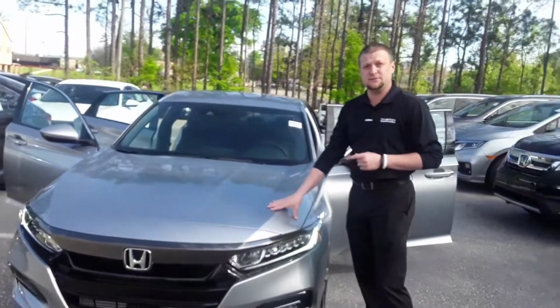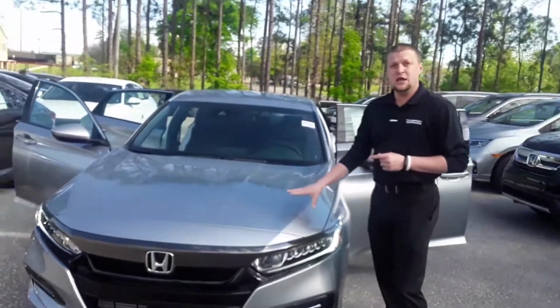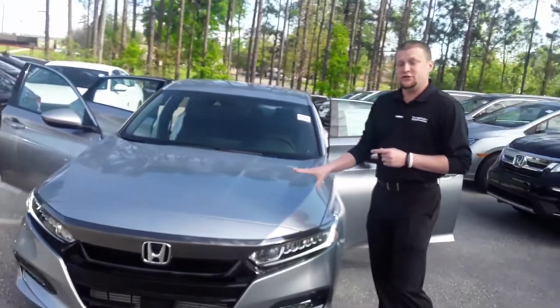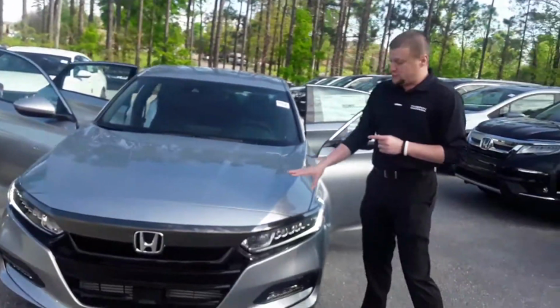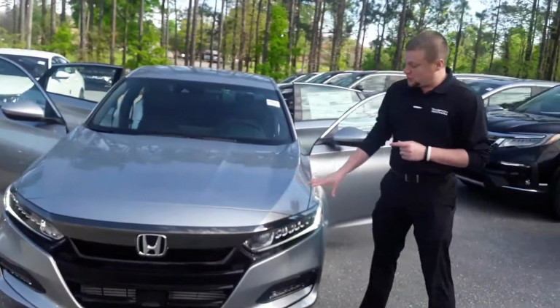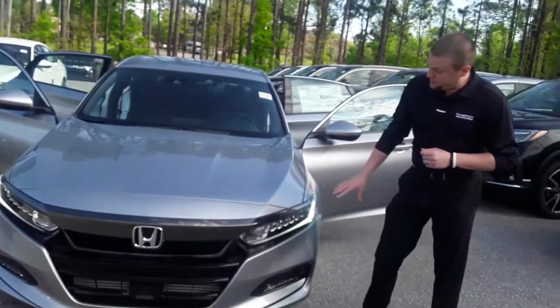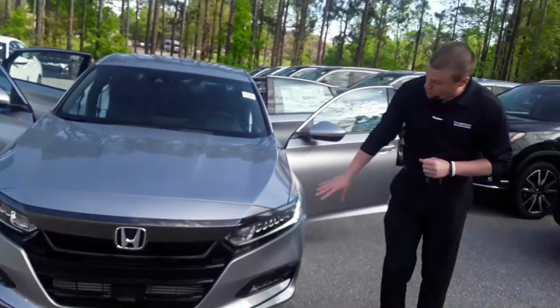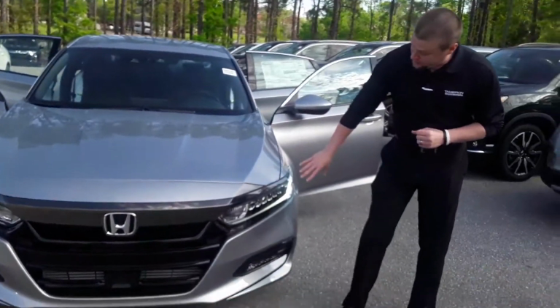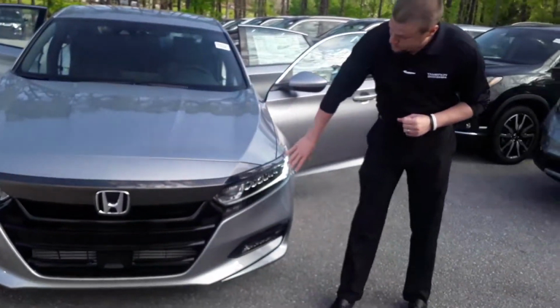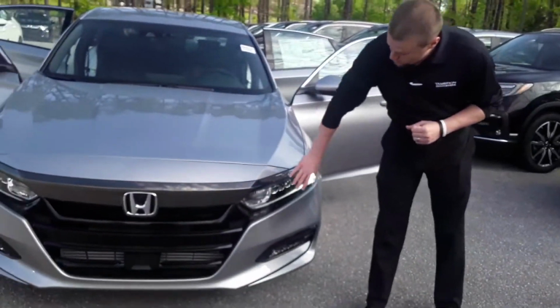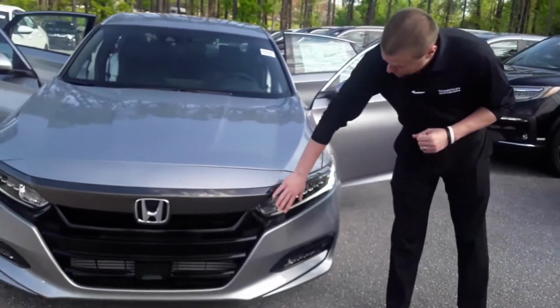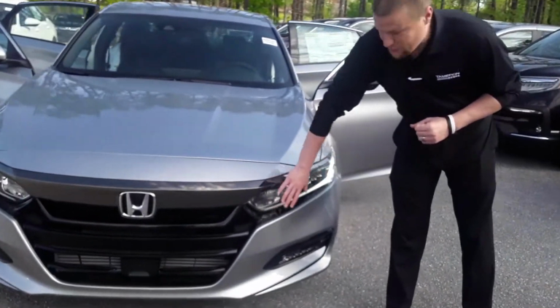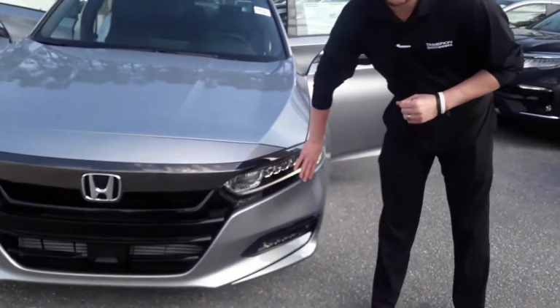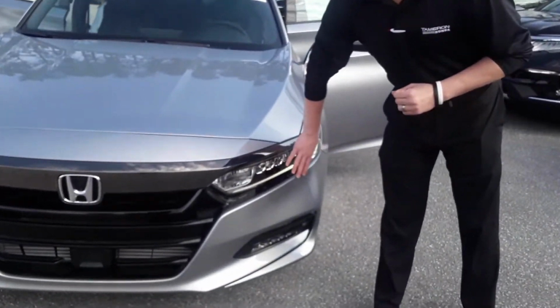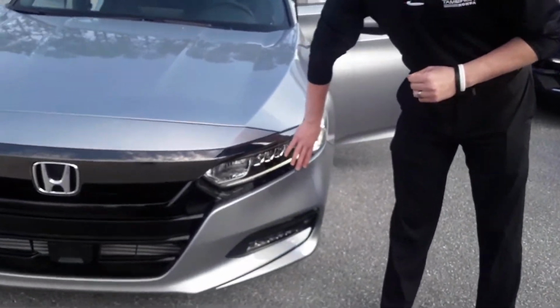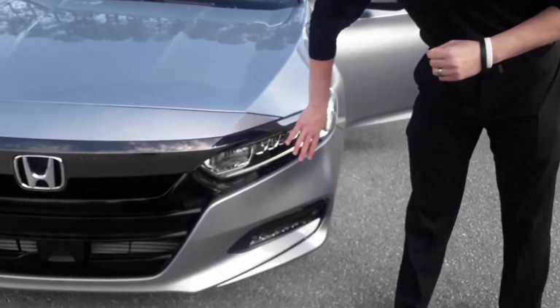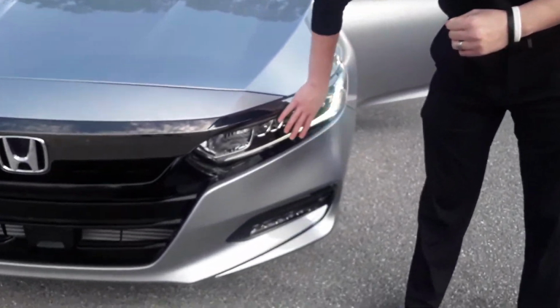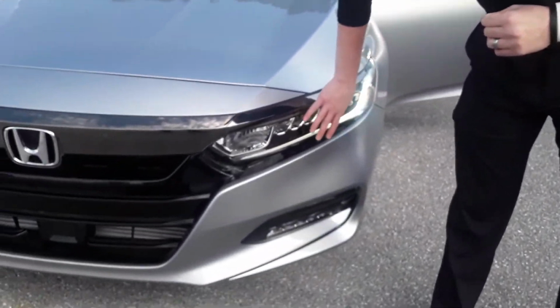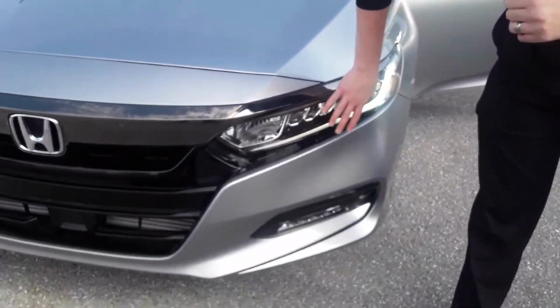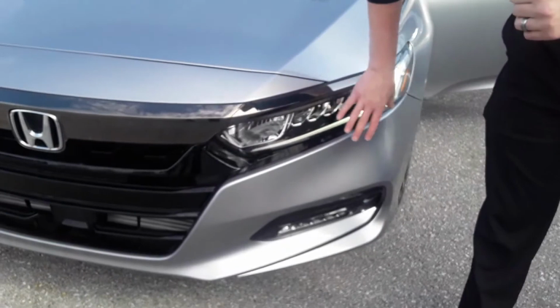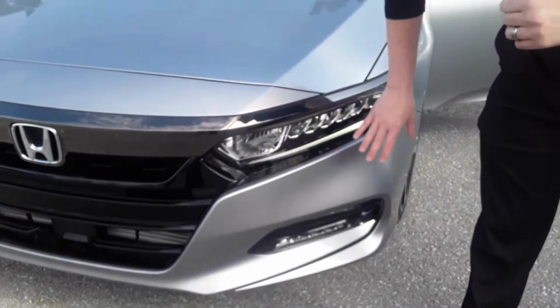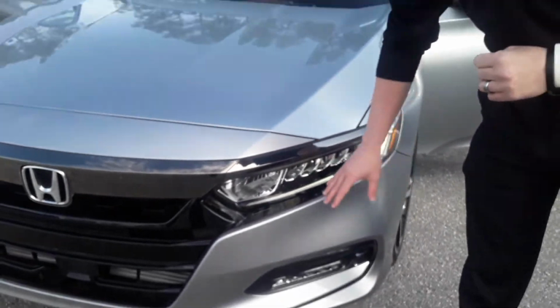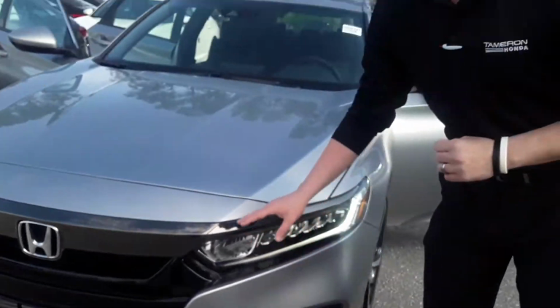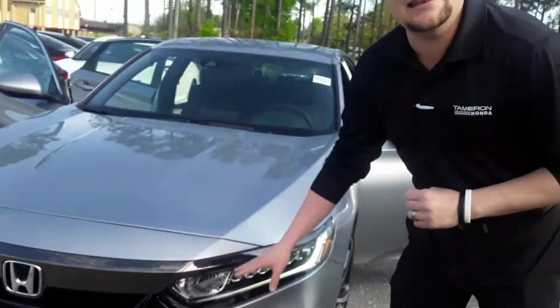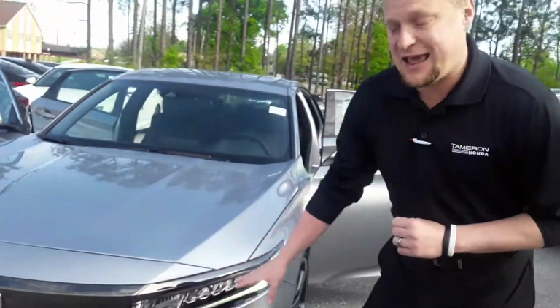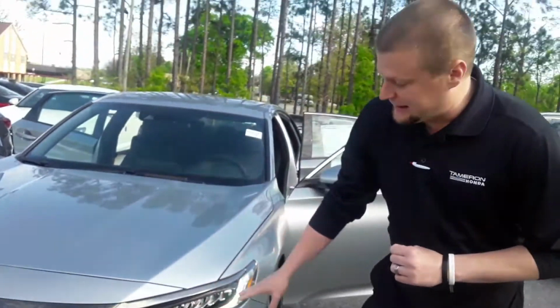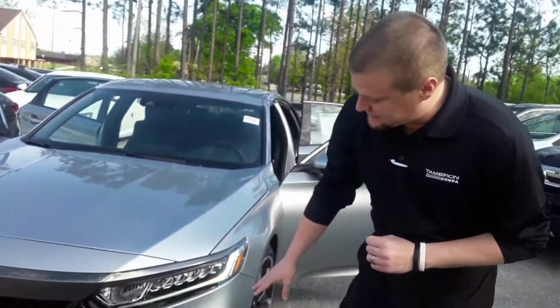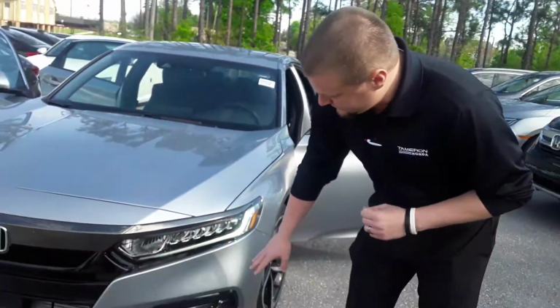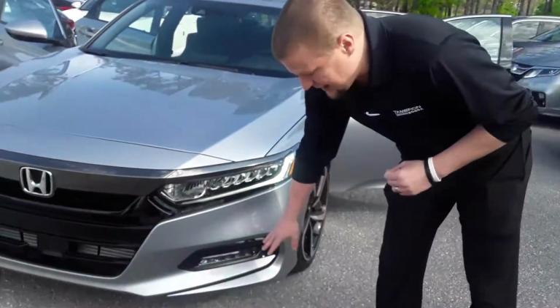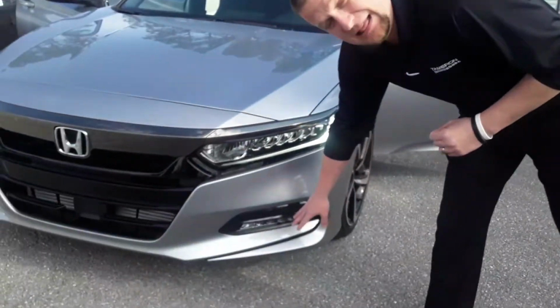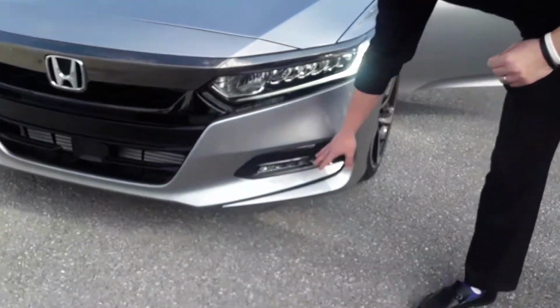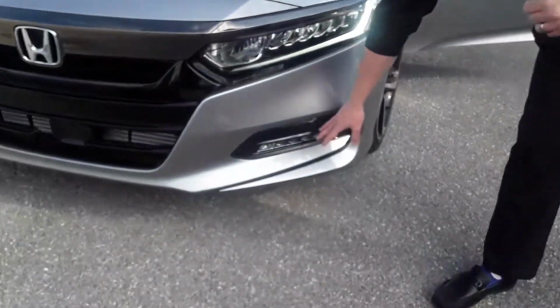This vehicle is going to come equipped with the wraparound headlights, daytime LED running lights, LED headlamps, and LED fog lights.